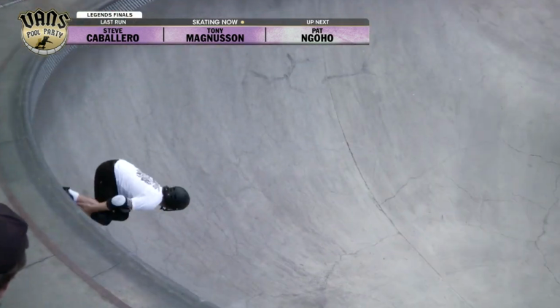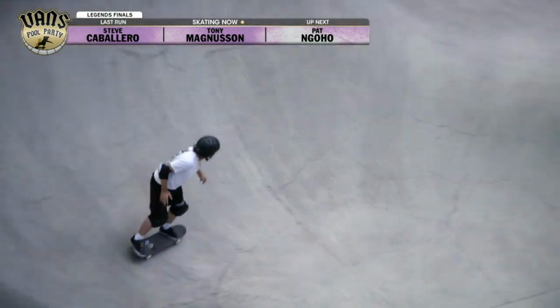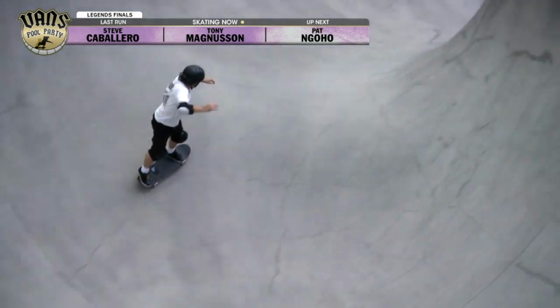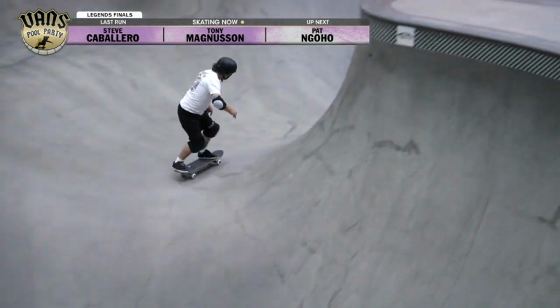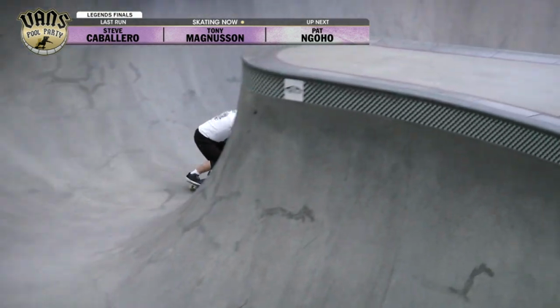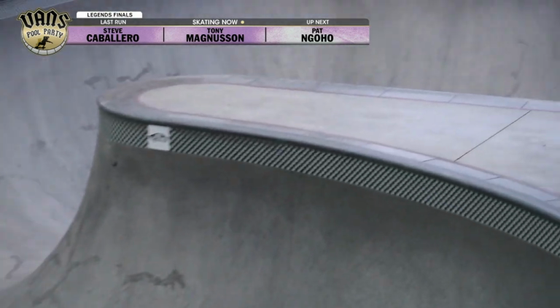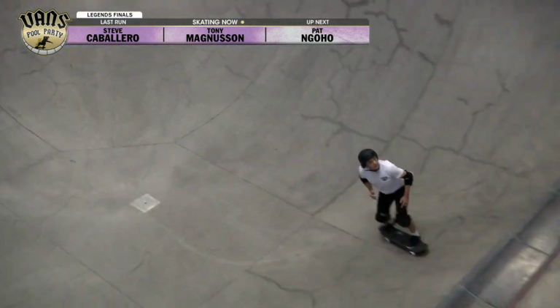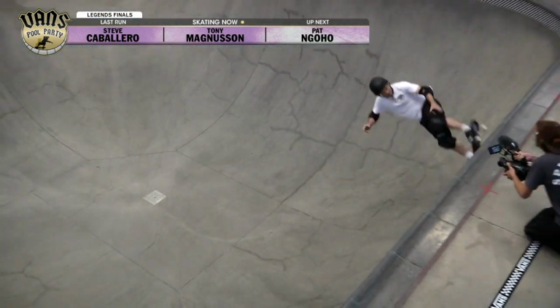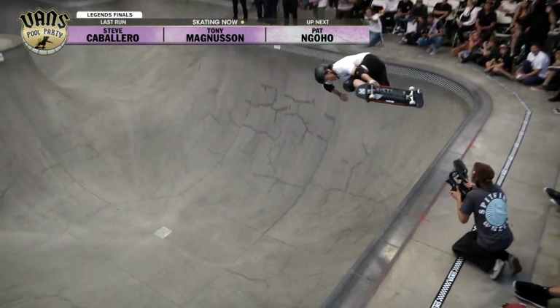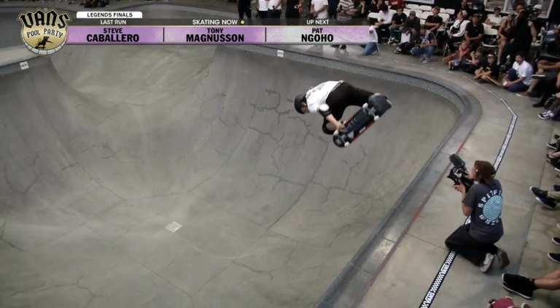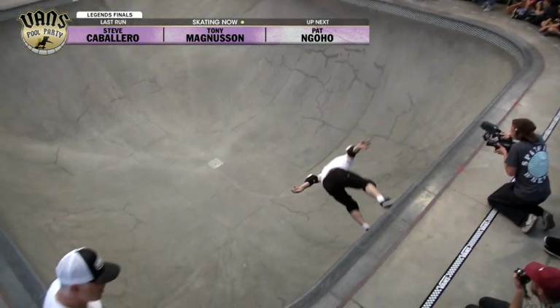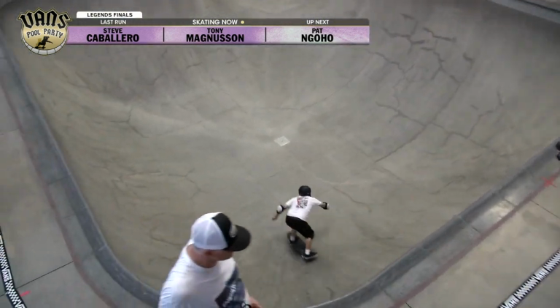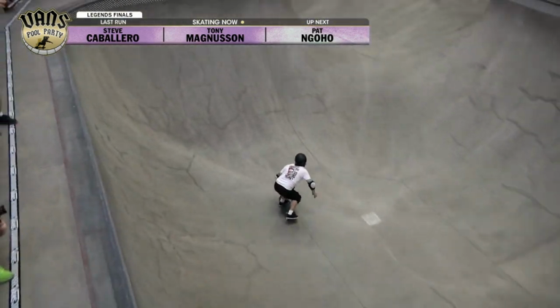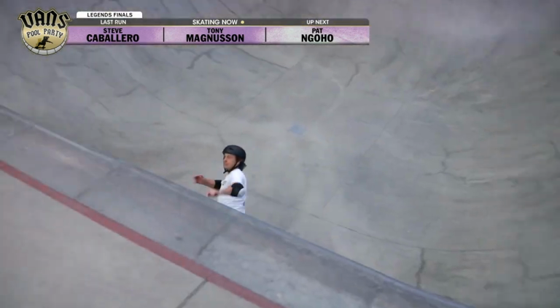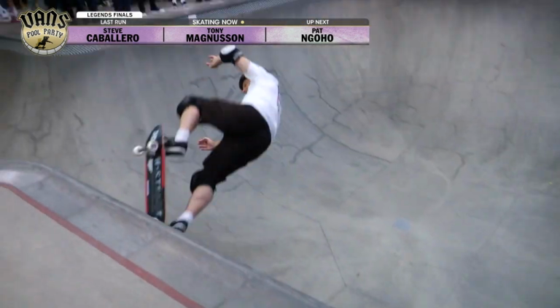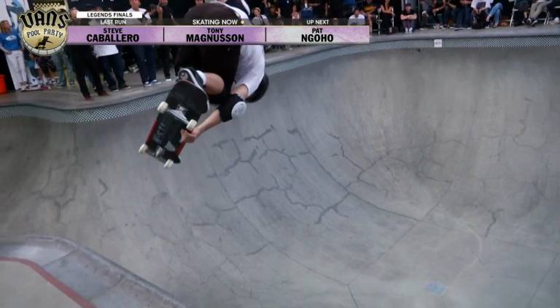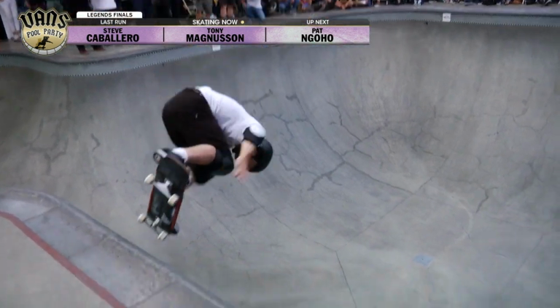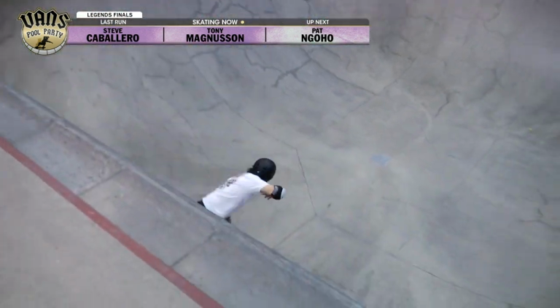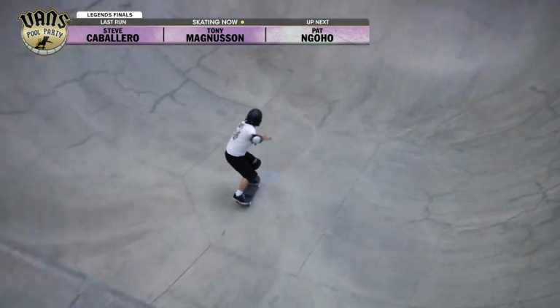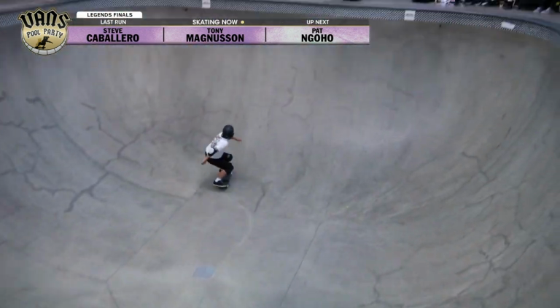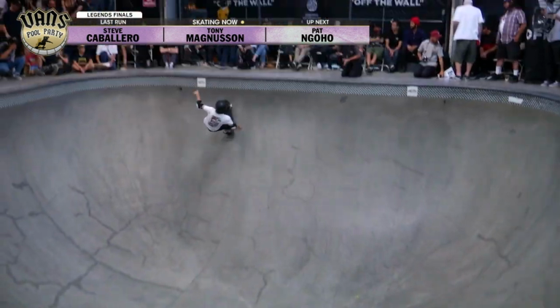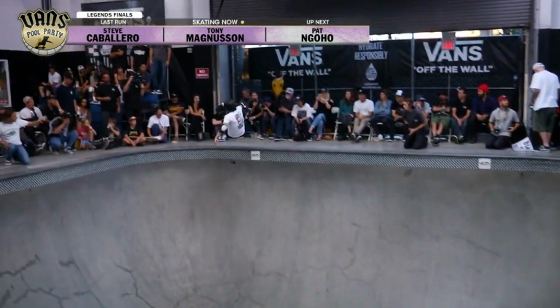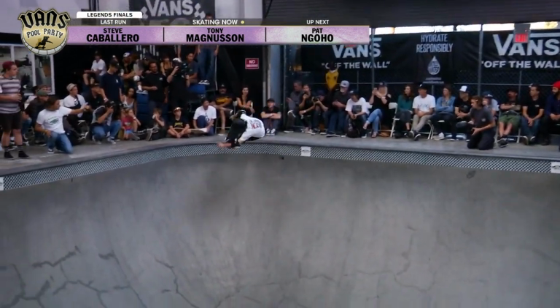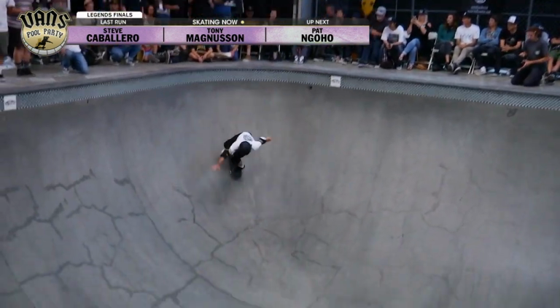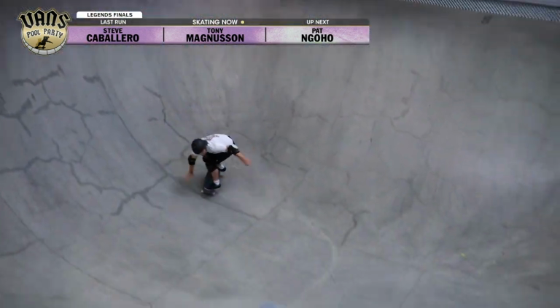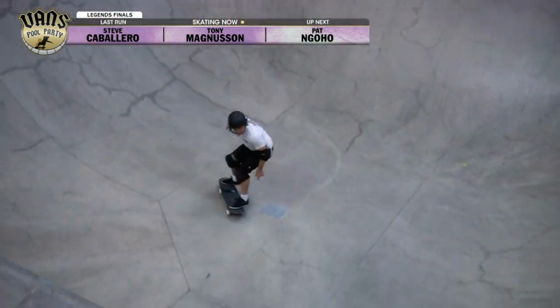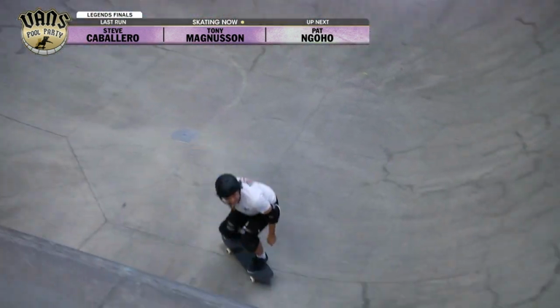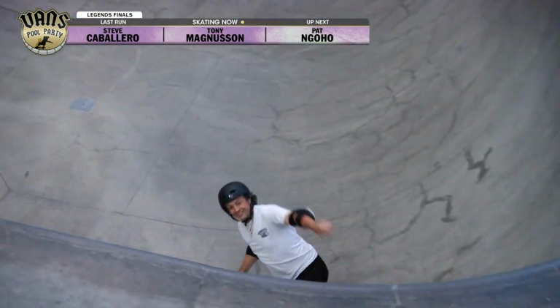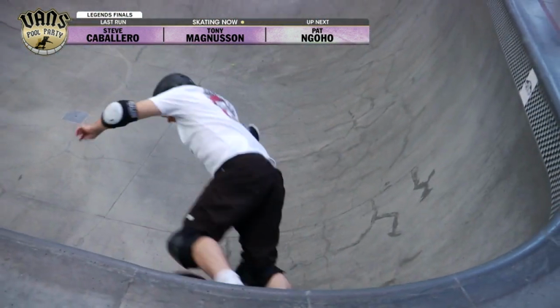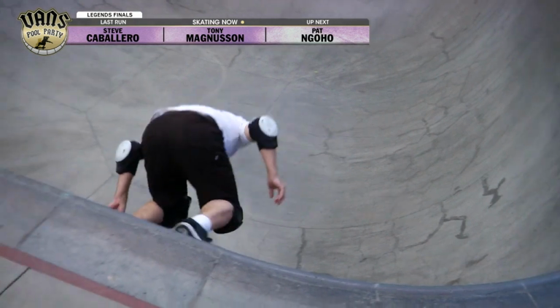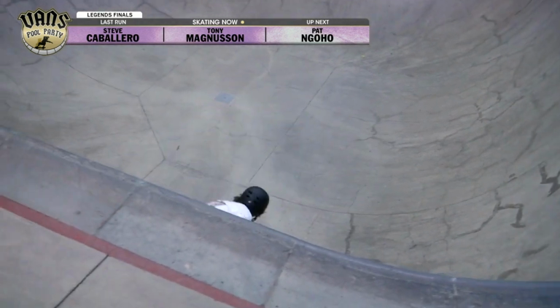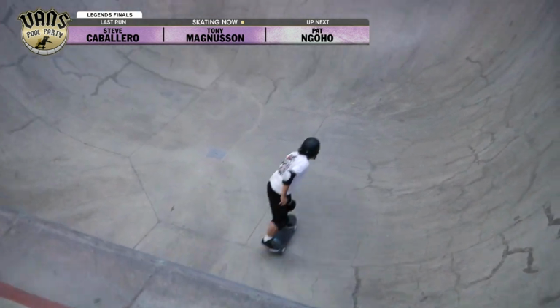And again, now he's heading over to the square. You do one trick in each section, it's going to take a lot of energy to get around. A little bottom landing on that backside air — lucky to keep his speed. Ooh, nice corner air, definitely a bottom landing.